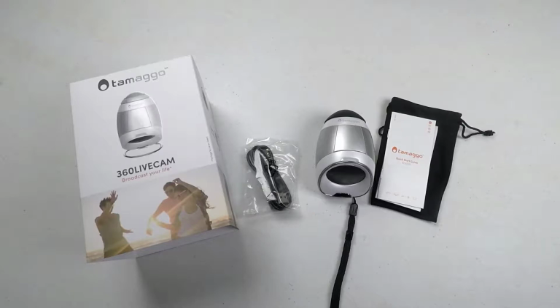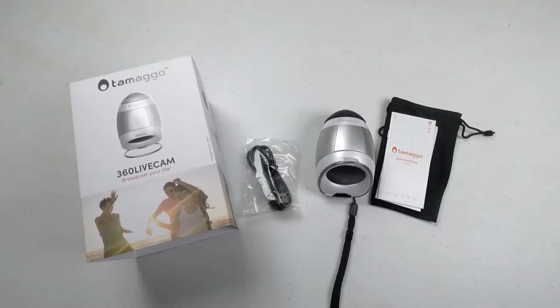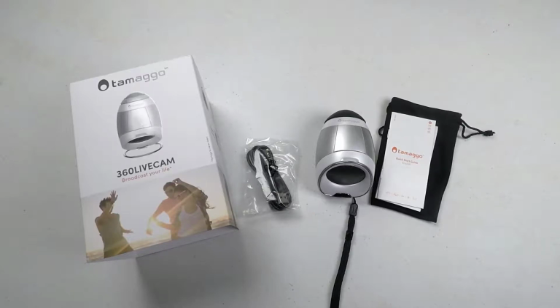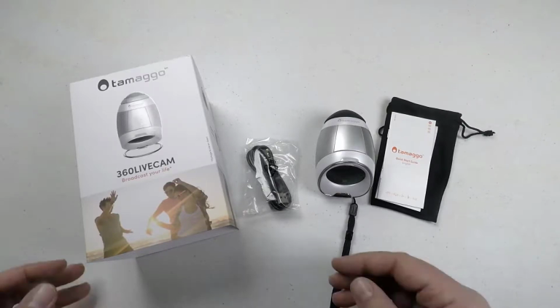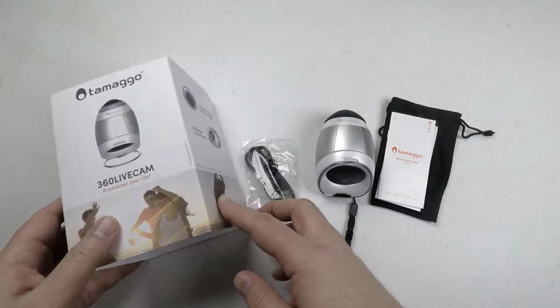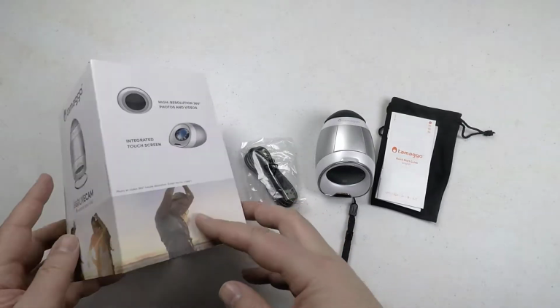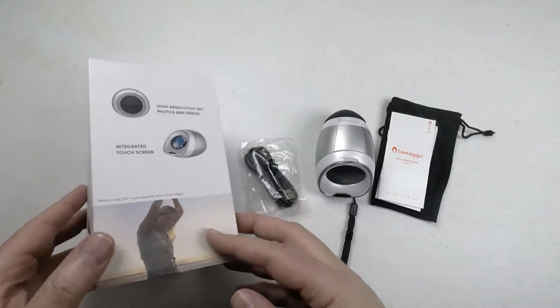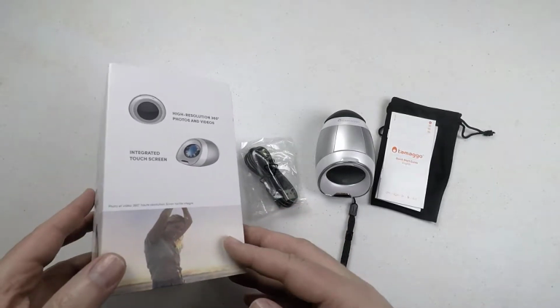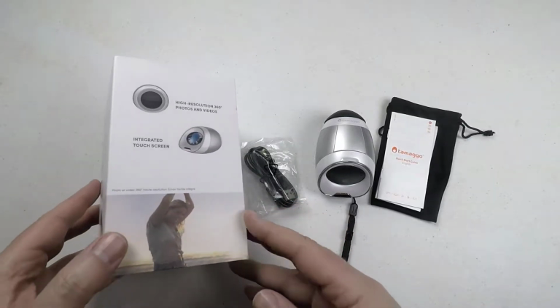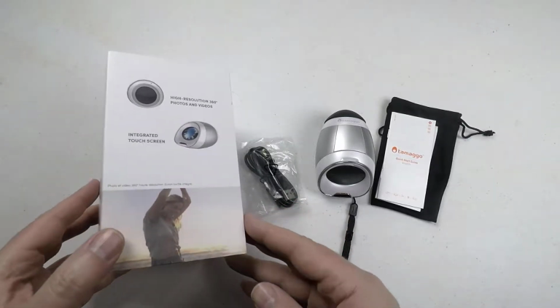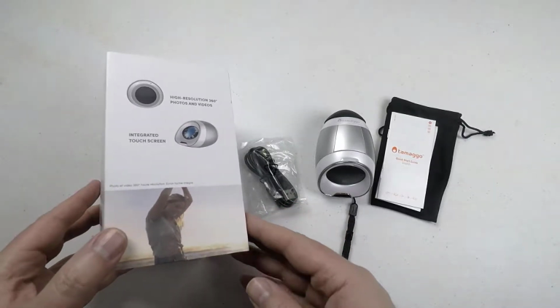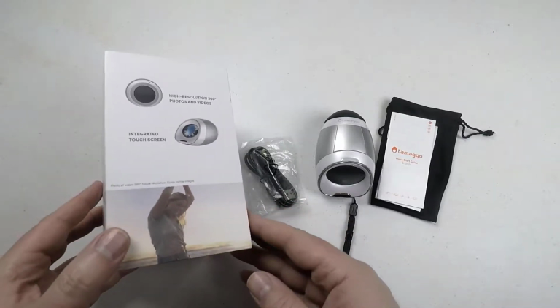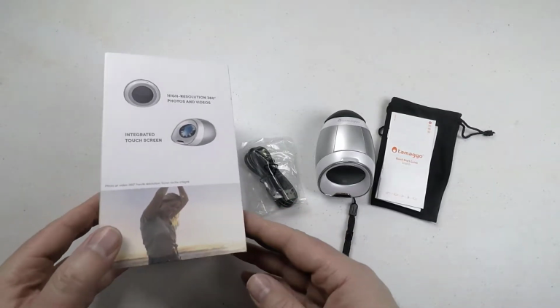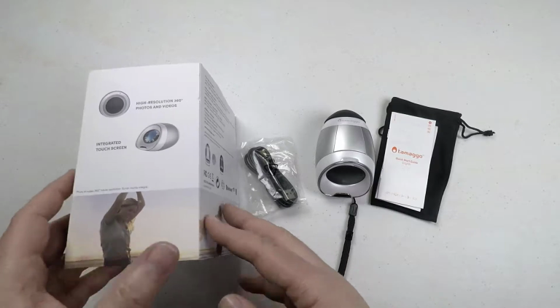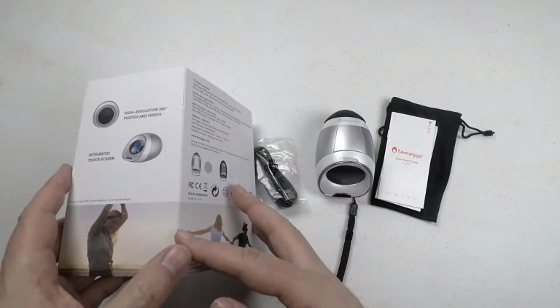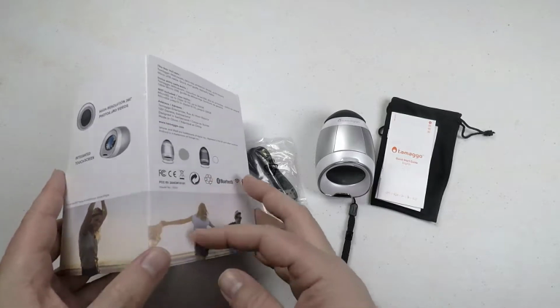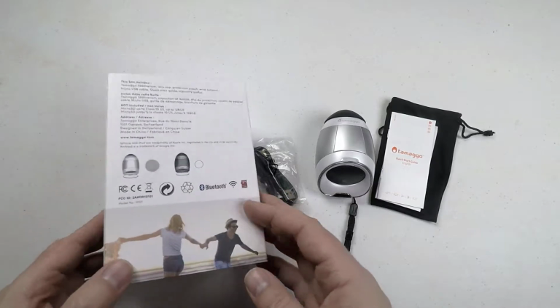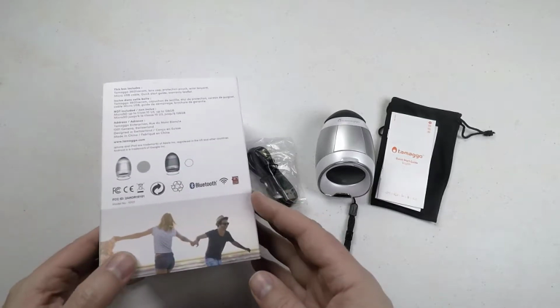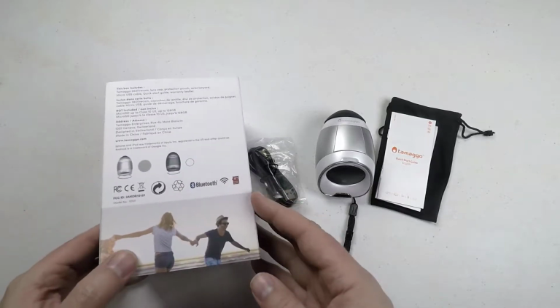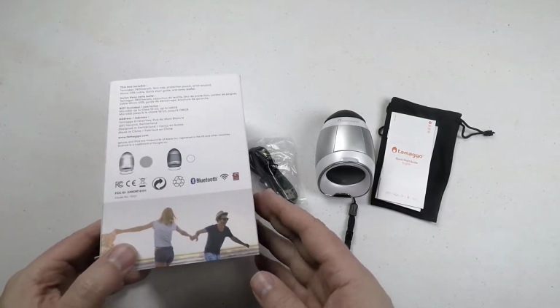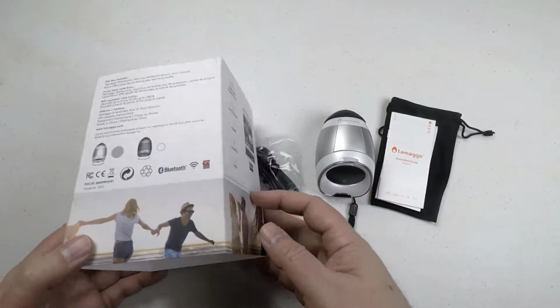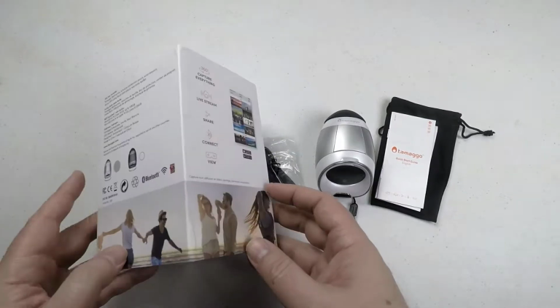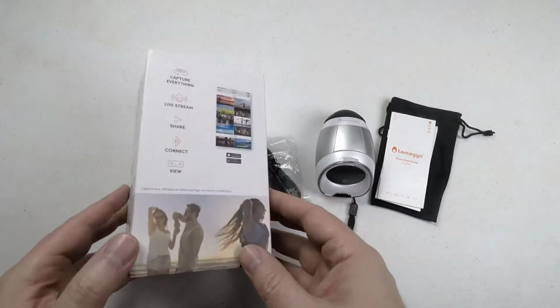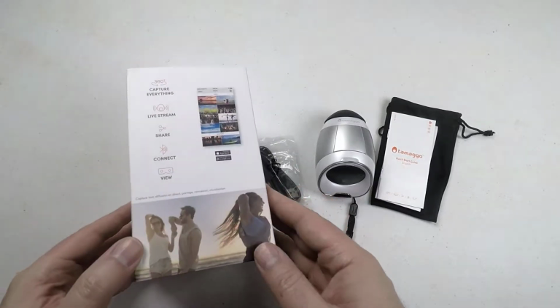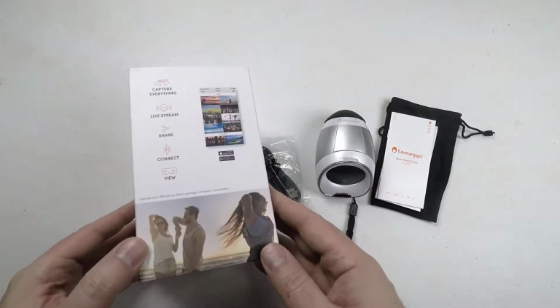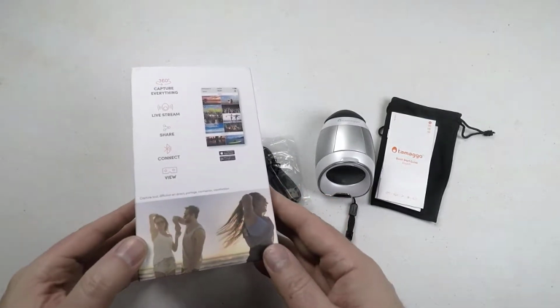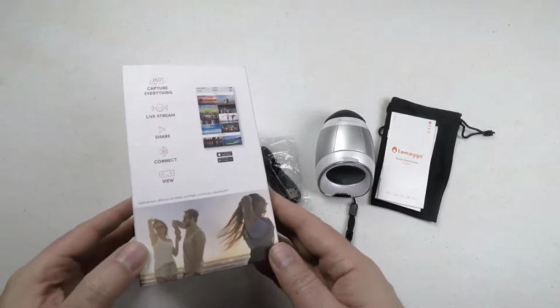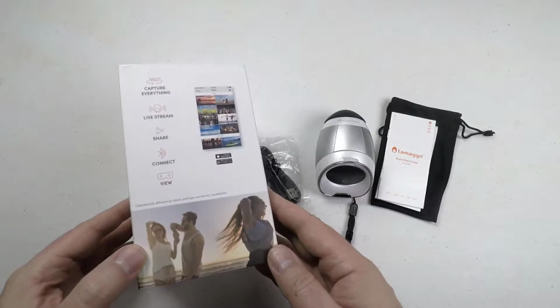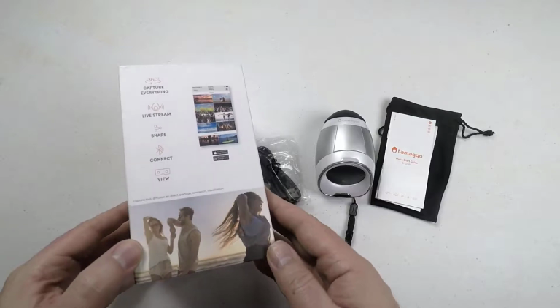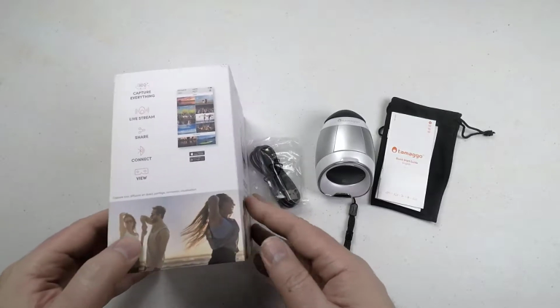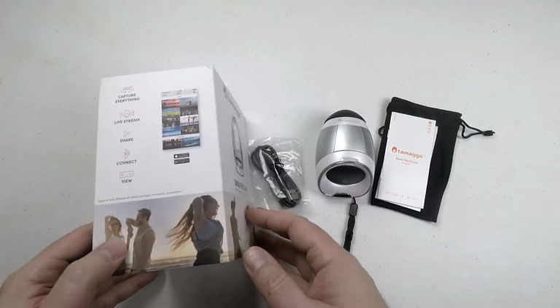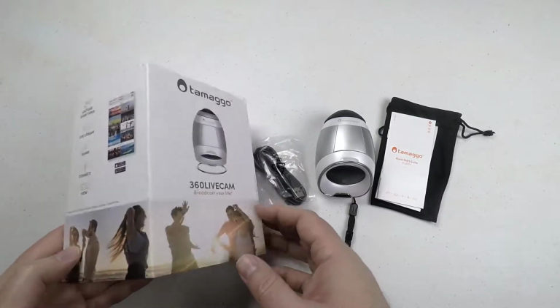Hi folks, Chris Voss here from thechrisvossshow.com. Coming here with another product. This is from Tamagoo — two G's in it.